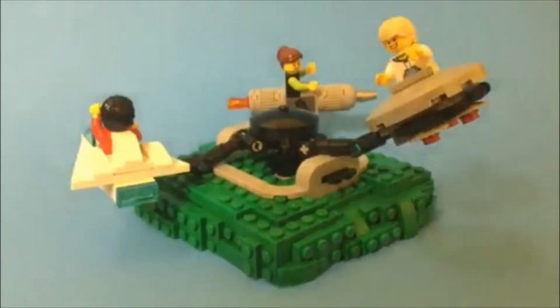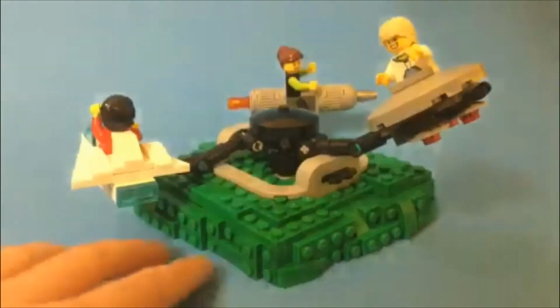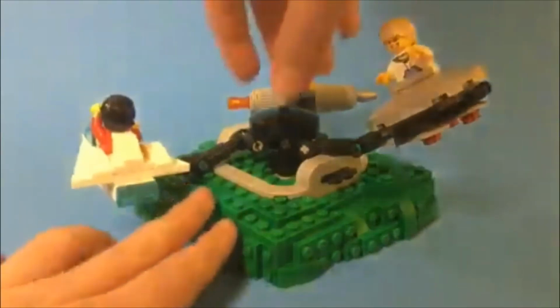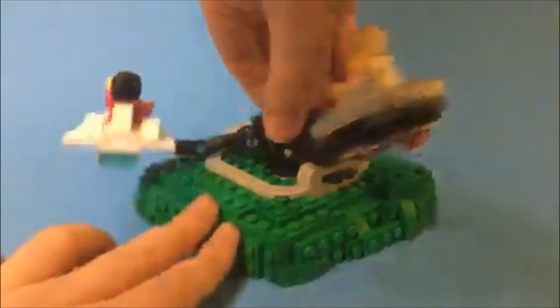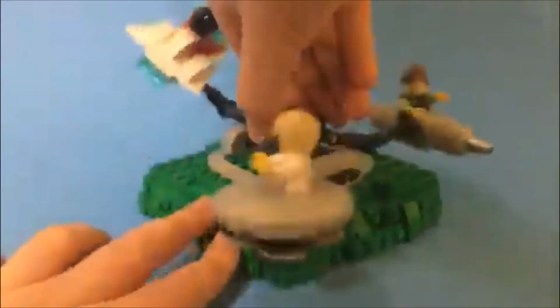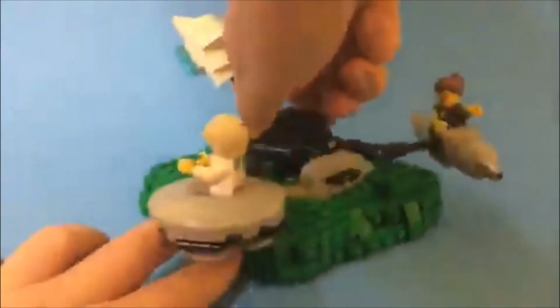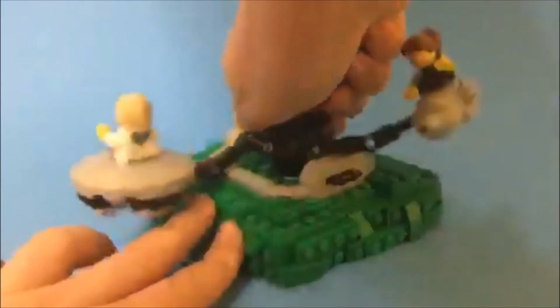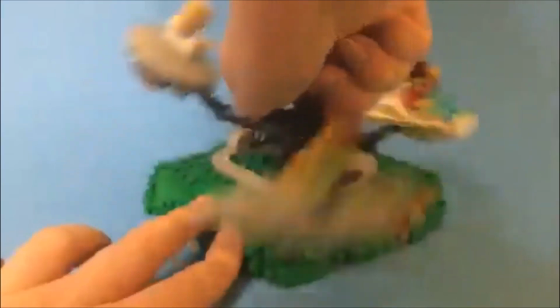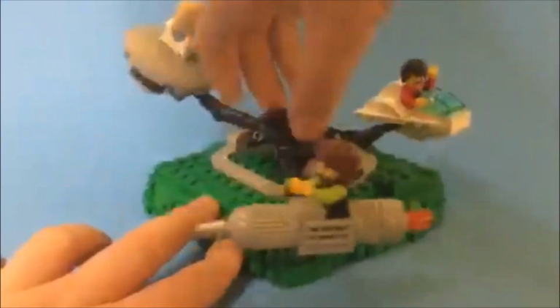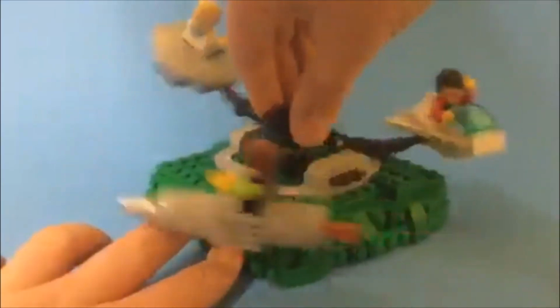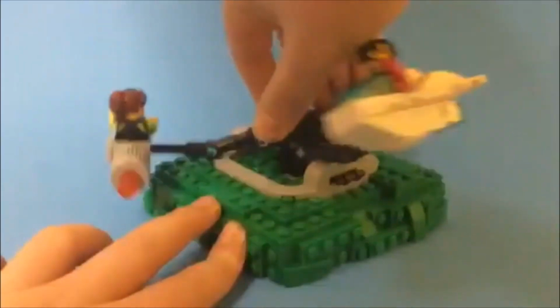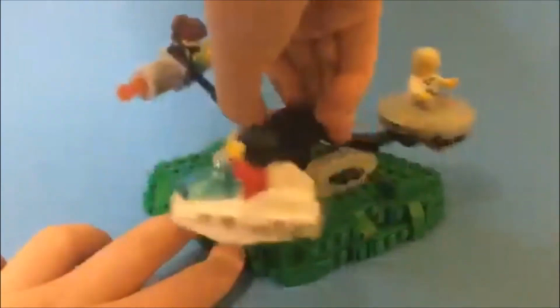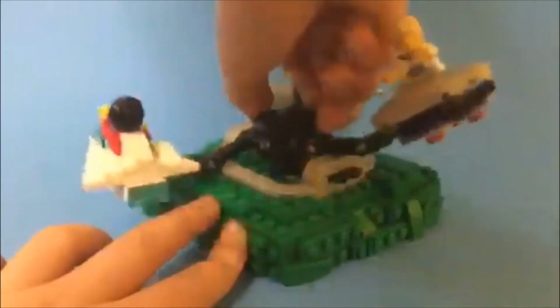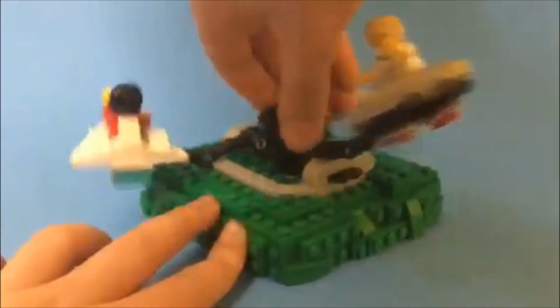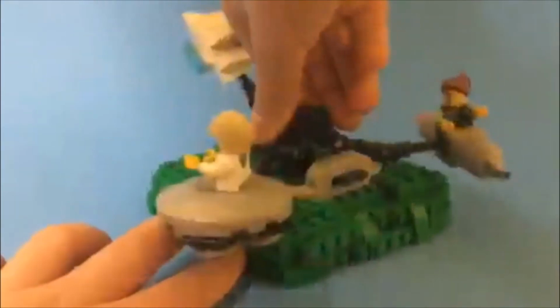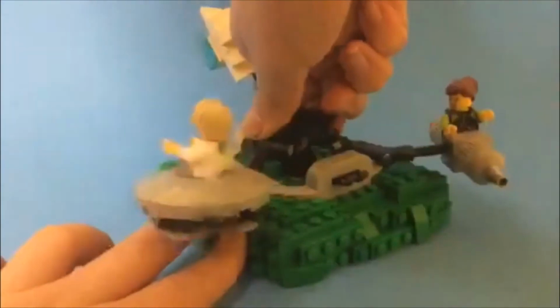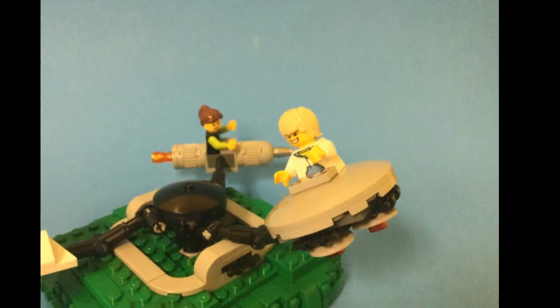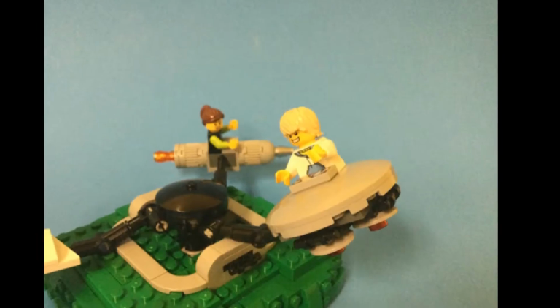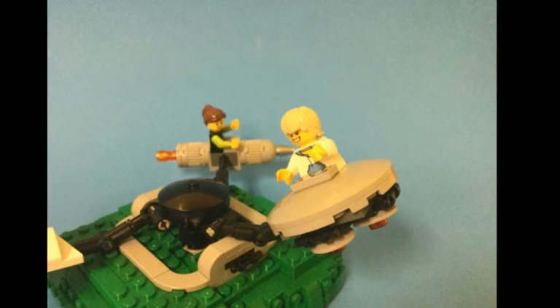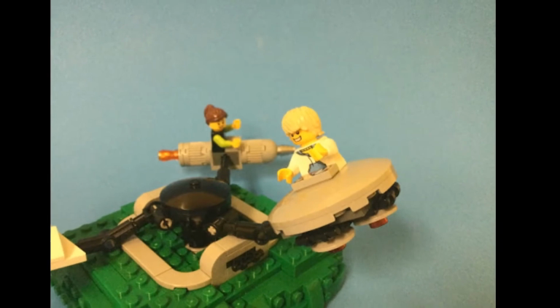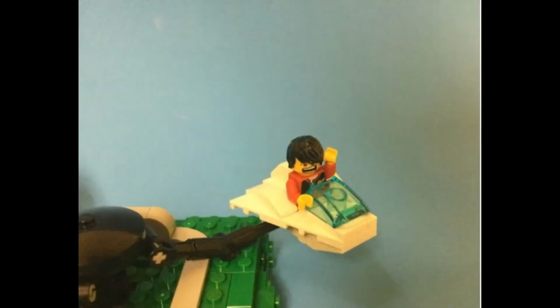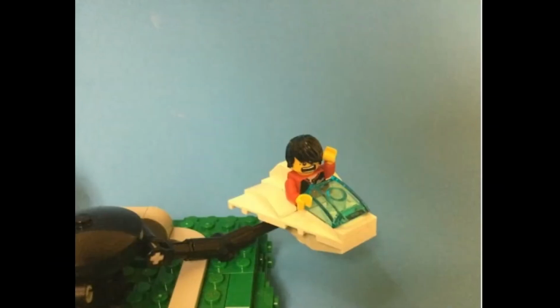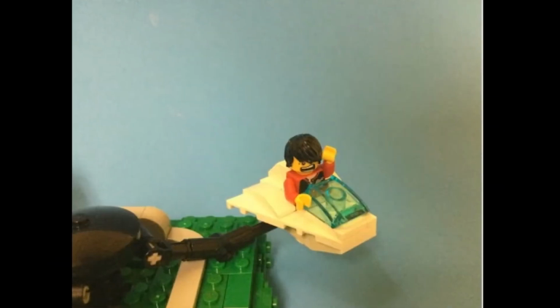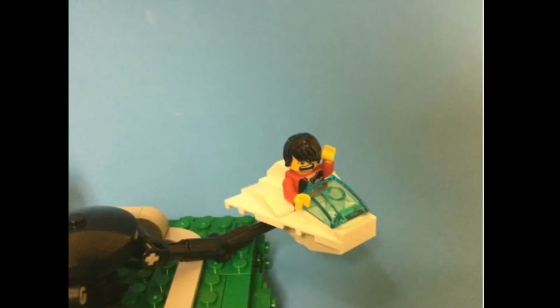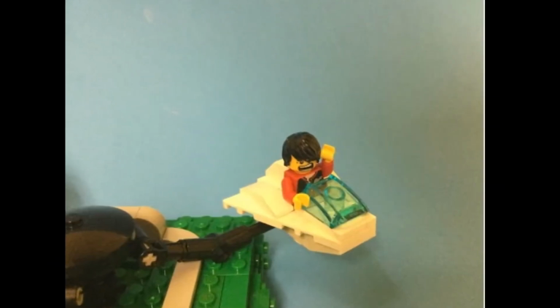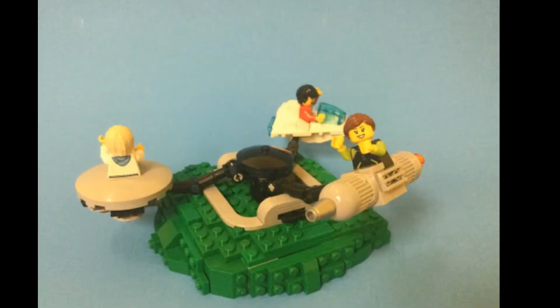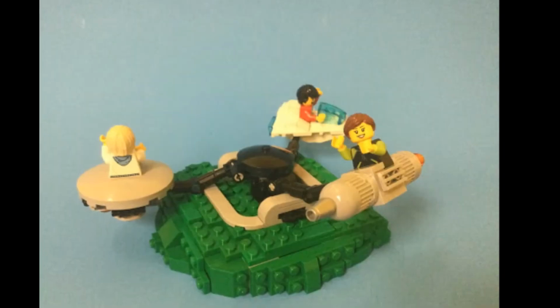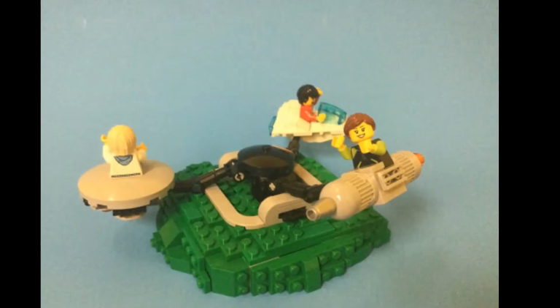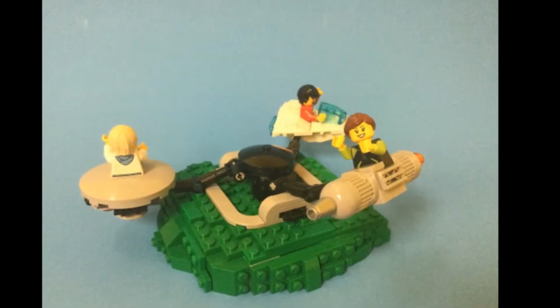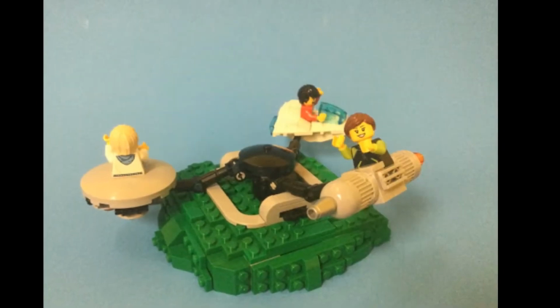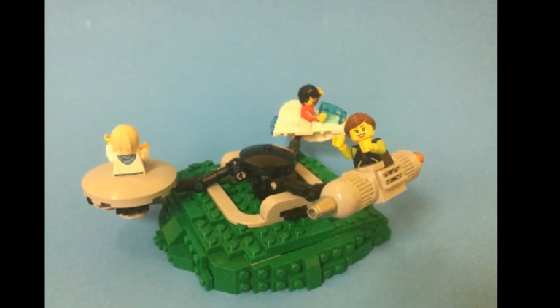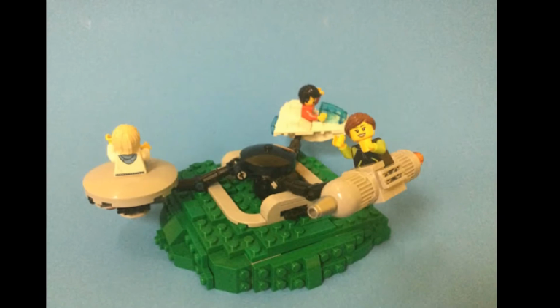As you can see, there are three different spaceships which spin around in a circle, and the black circle in the middle is spun. There is a UFO, a normal spaceship, and also a rocket ship with three different kid minifigures inside of each.